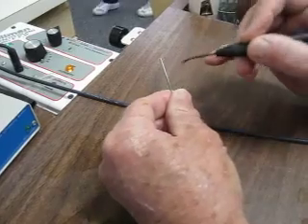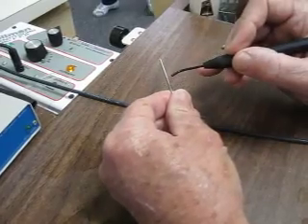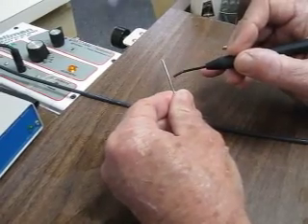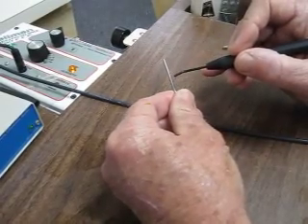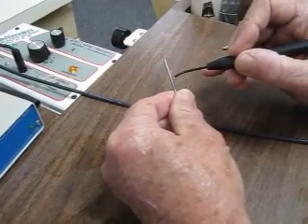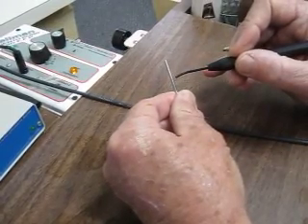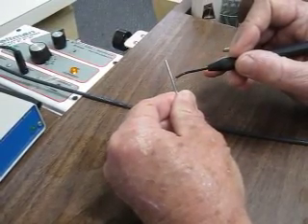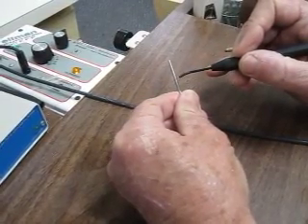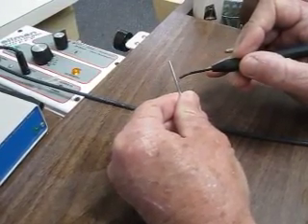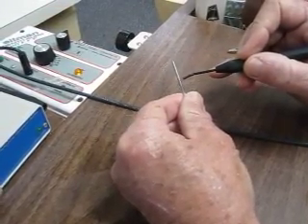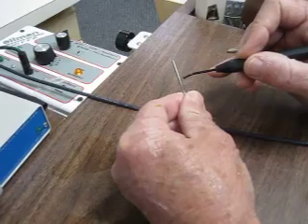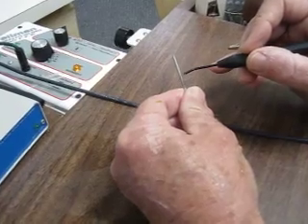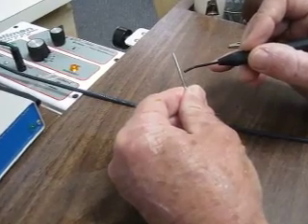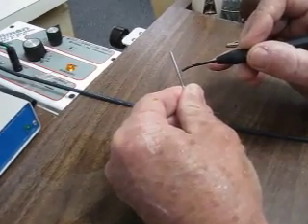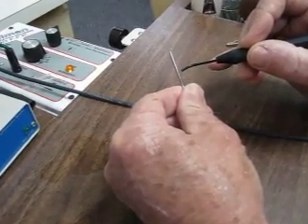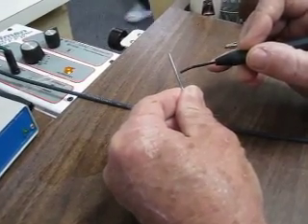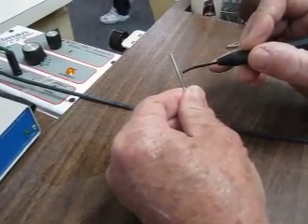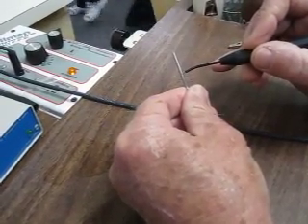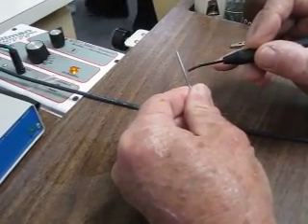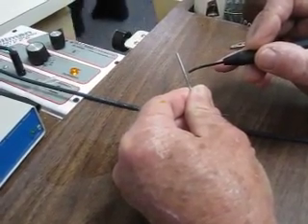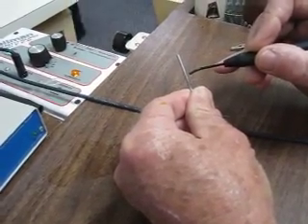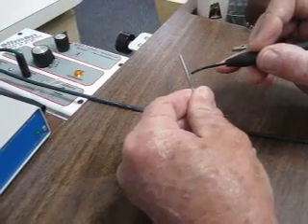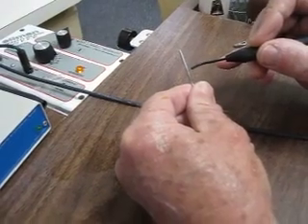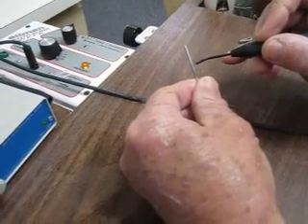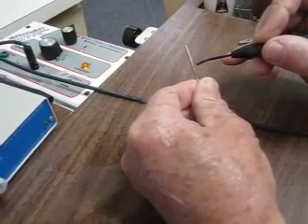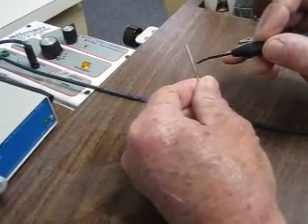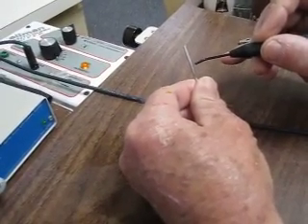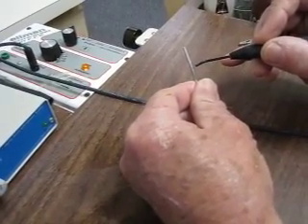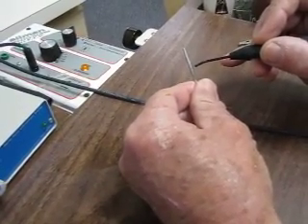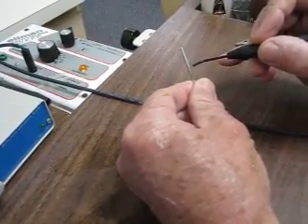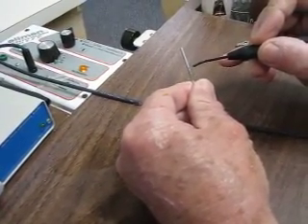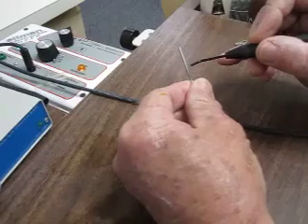Now we're going to touch the implant and you can see the sparks — see the sparks on there. I'm holding this implant in my hand. I'm waiting for it to burn the heck out of me and actually ruin it and cause major, major problems. And this thing's turned way up as high as it can go. How long am I holding on here?